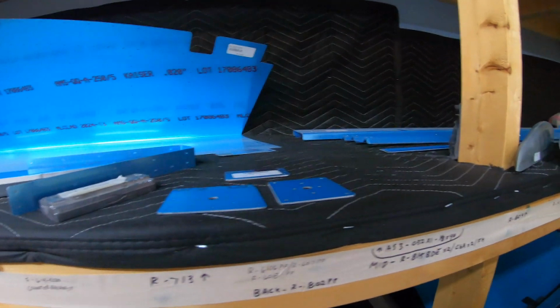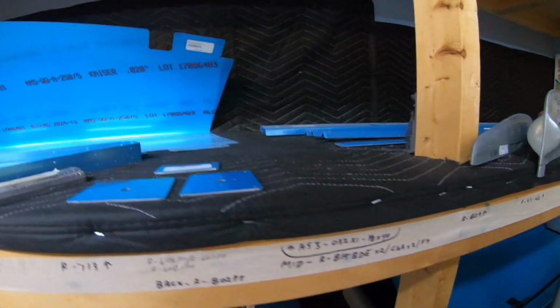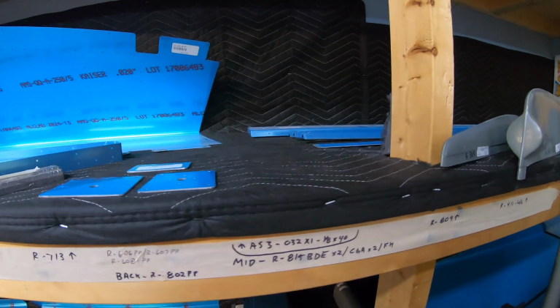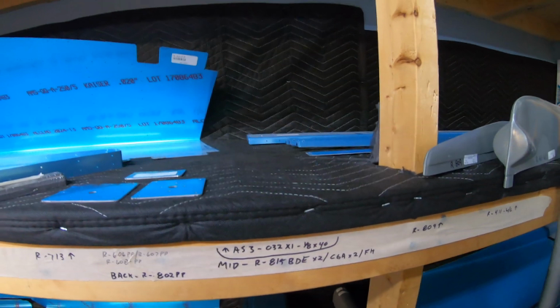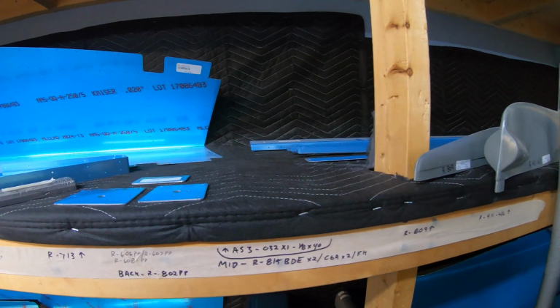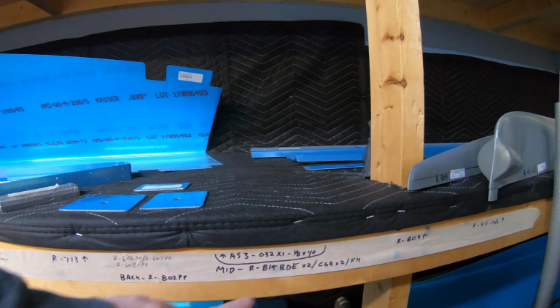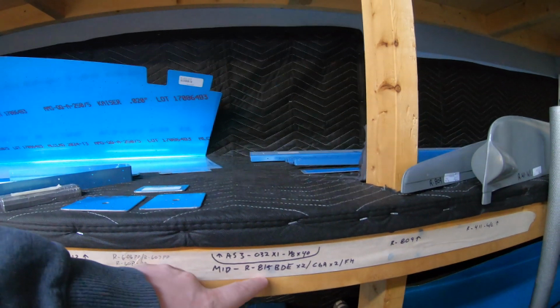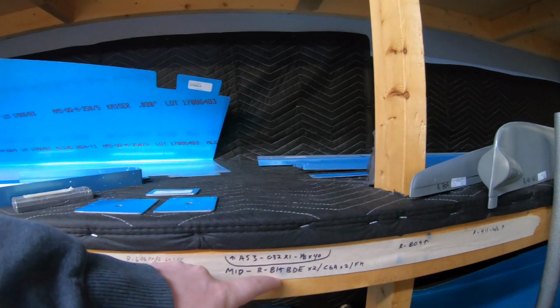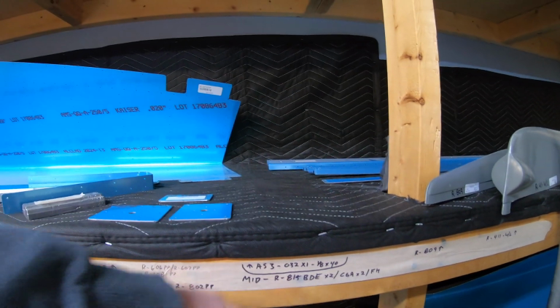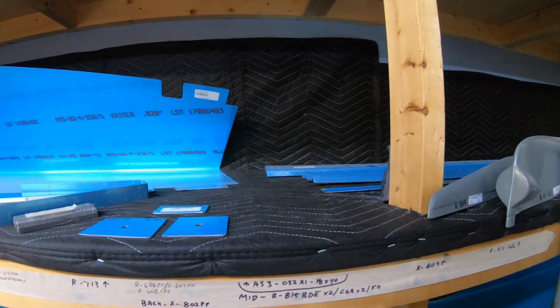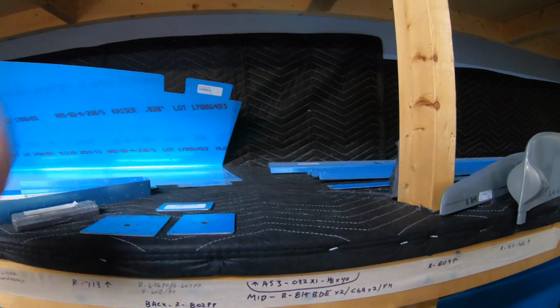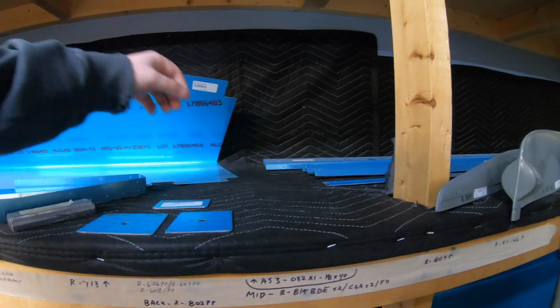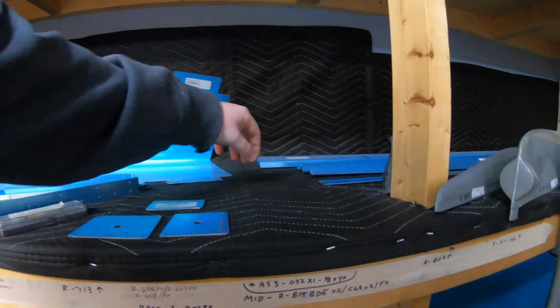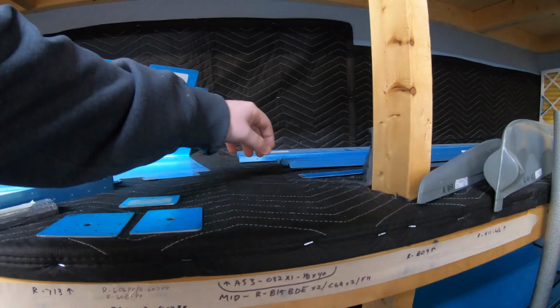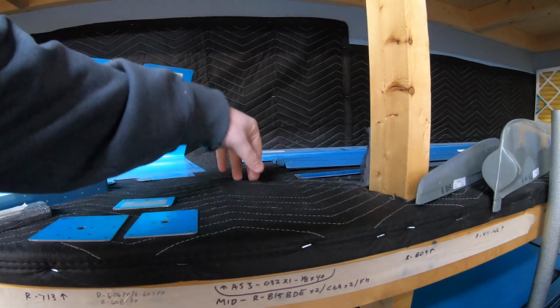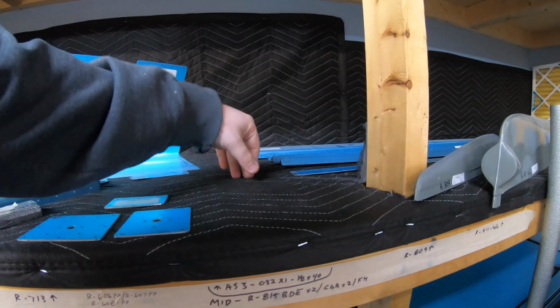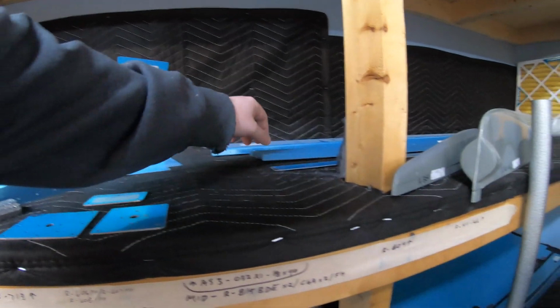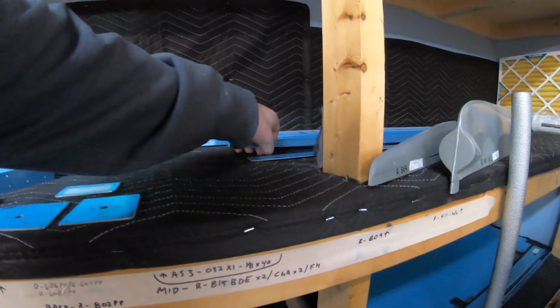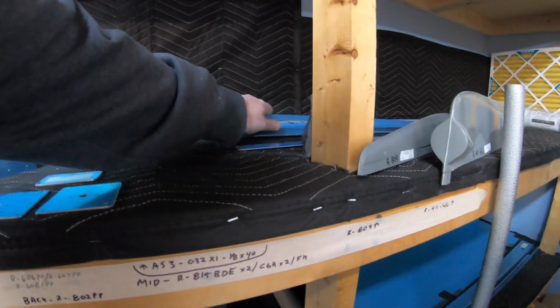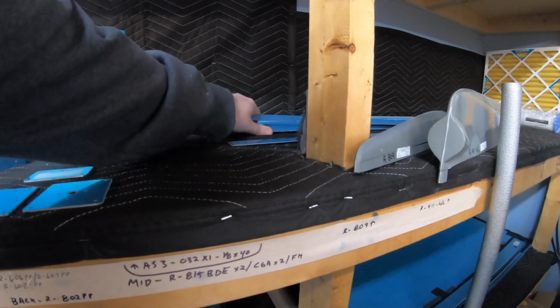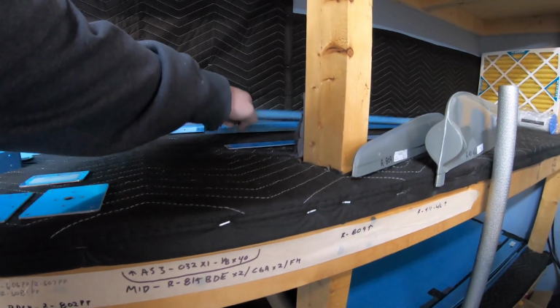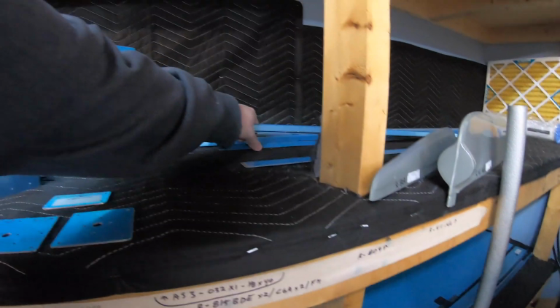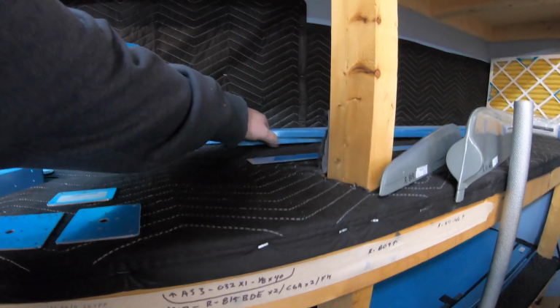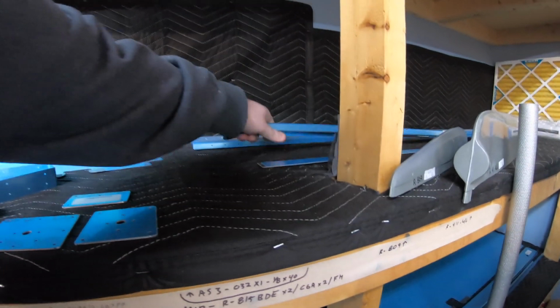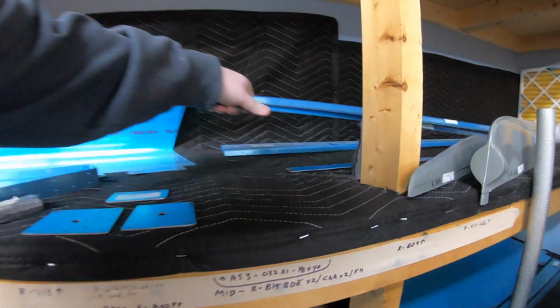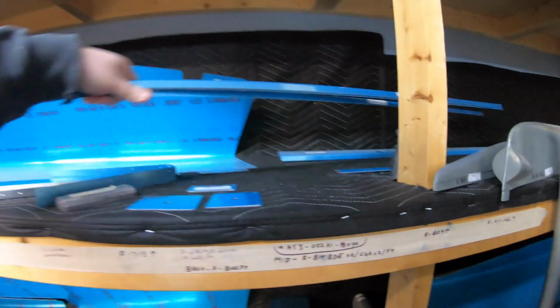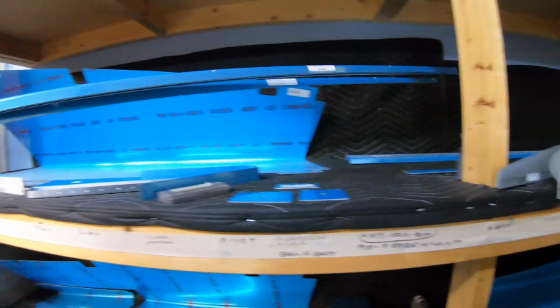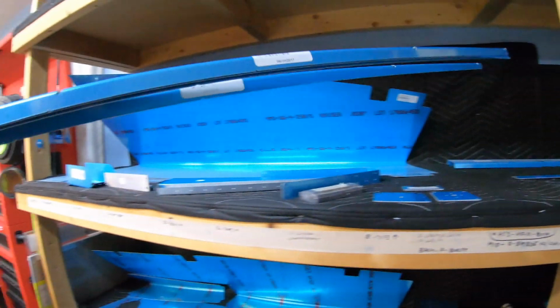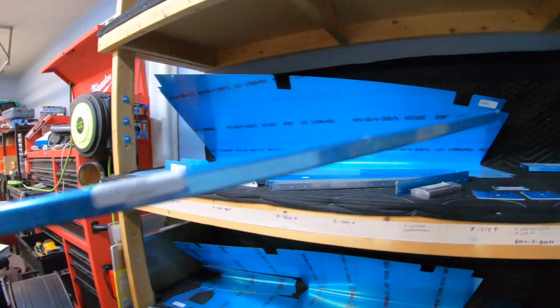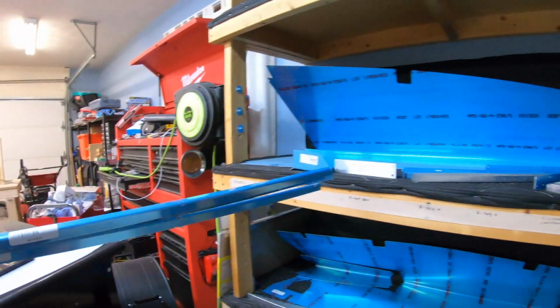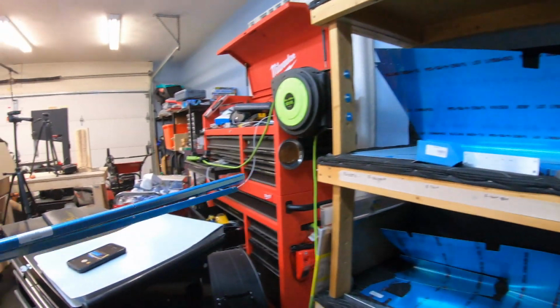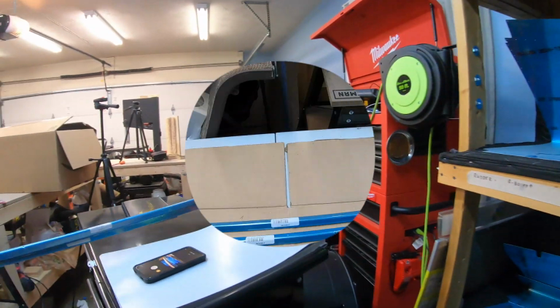For this first step, we're going to be using the rudder 815 BB&E as well as the CGAF&H parts, which I've got back here. I'll take you to the bench and show you that.